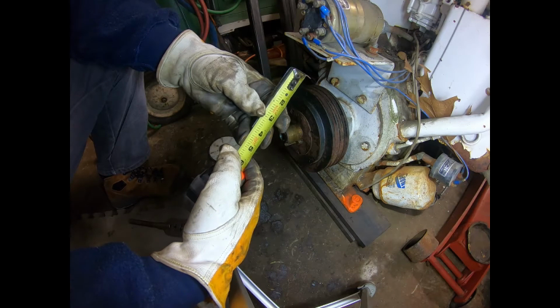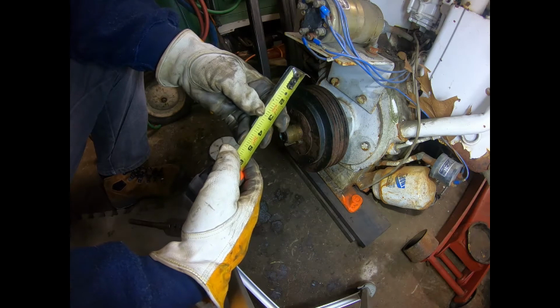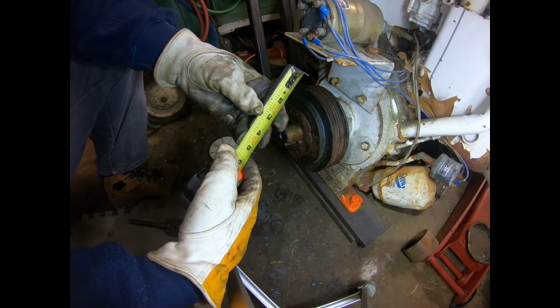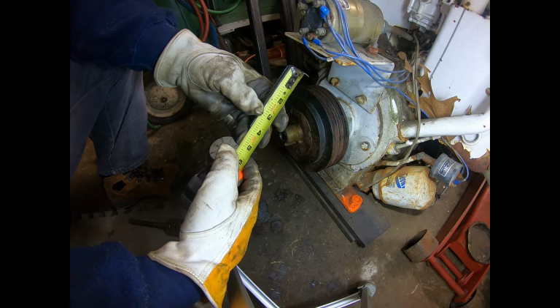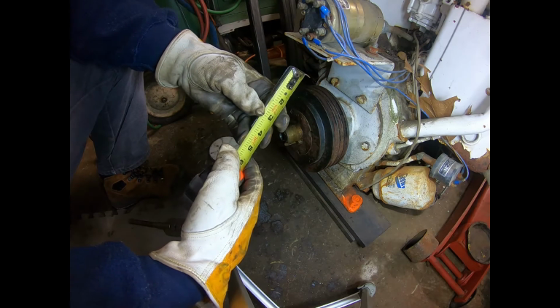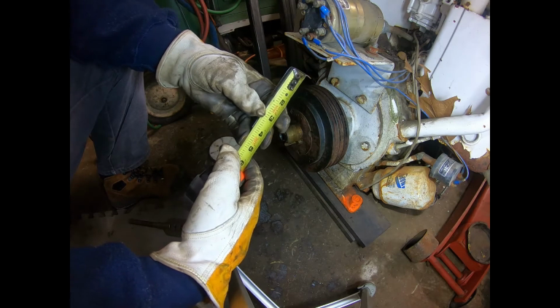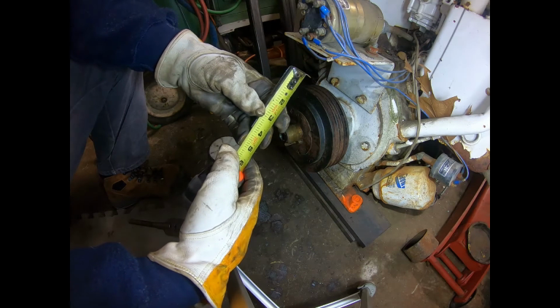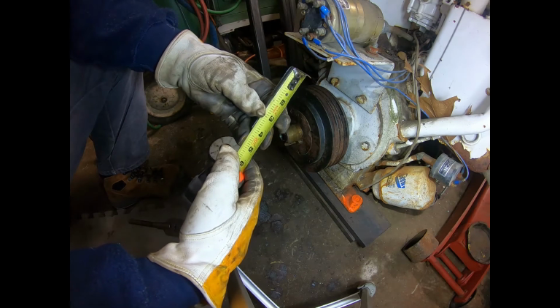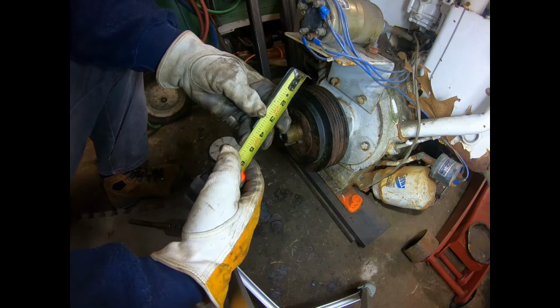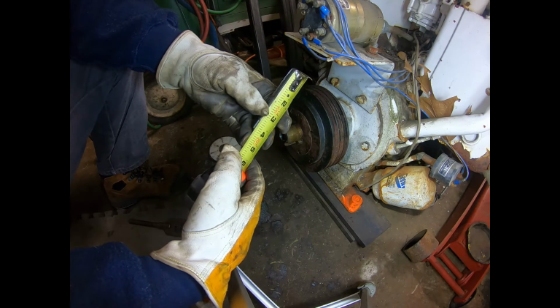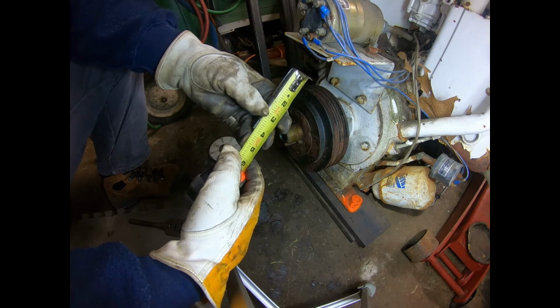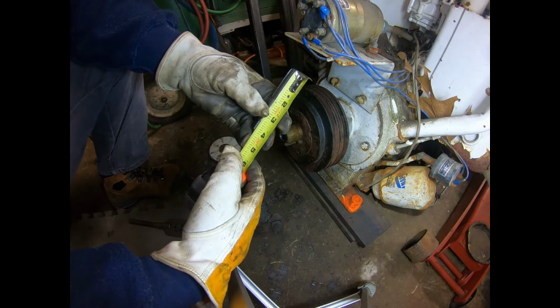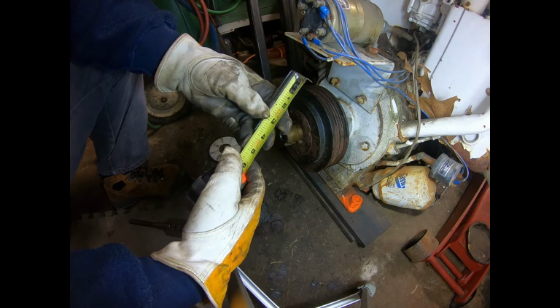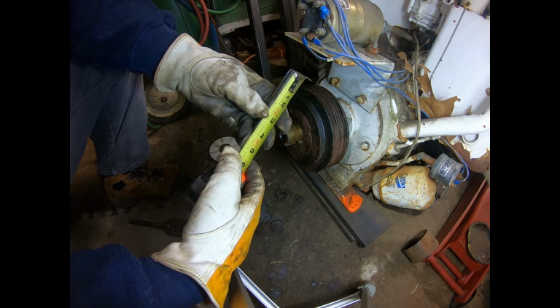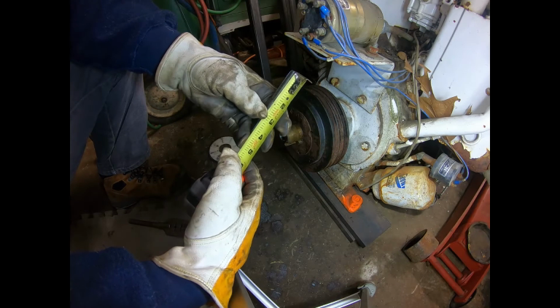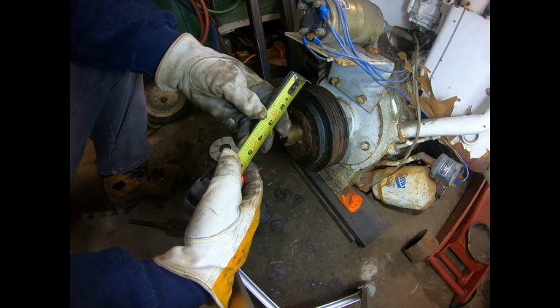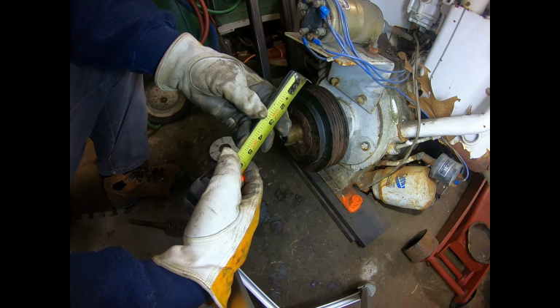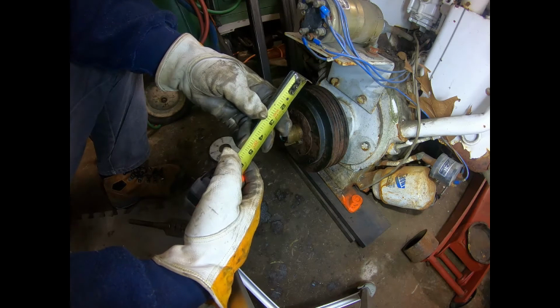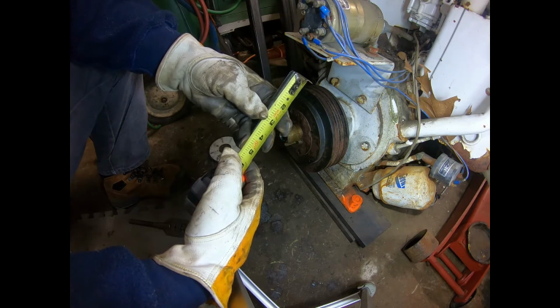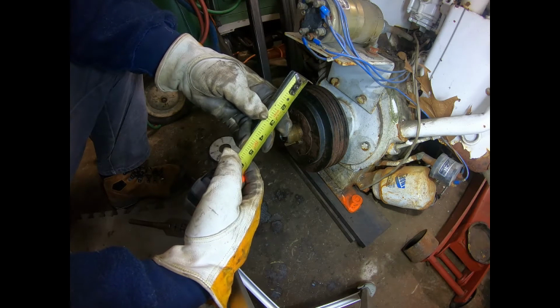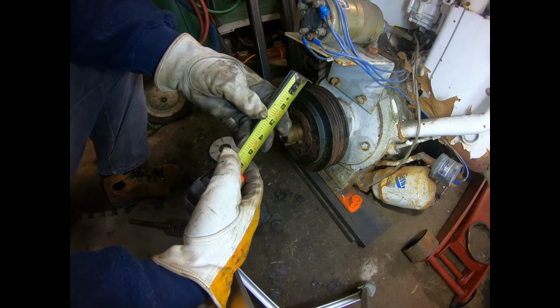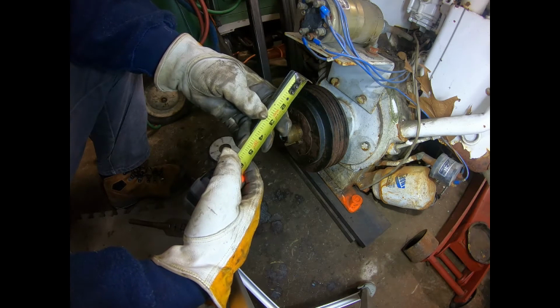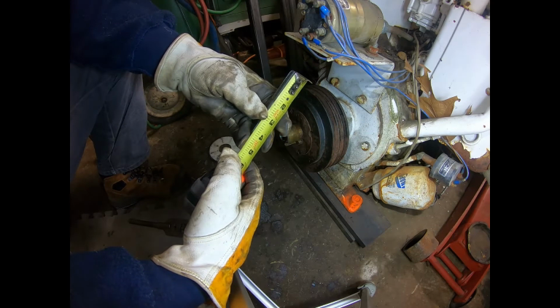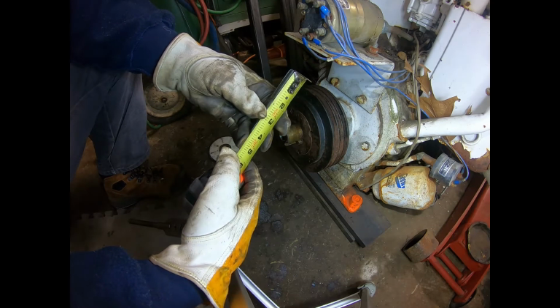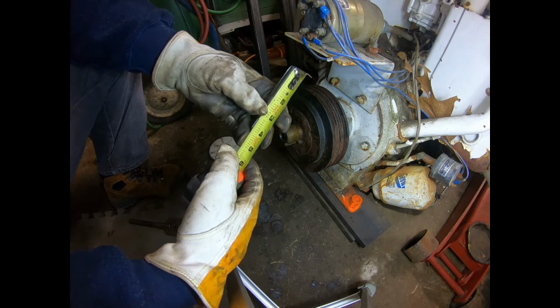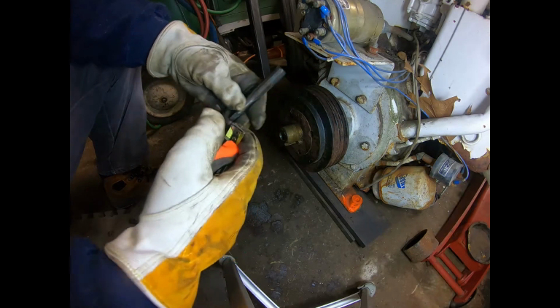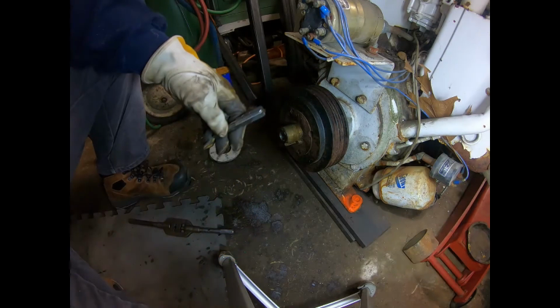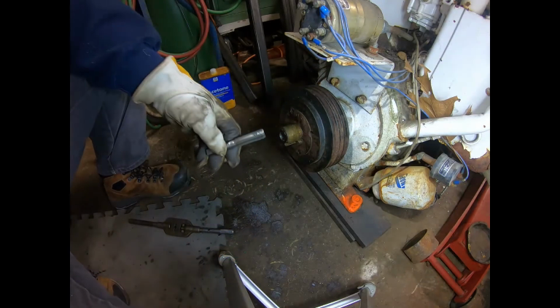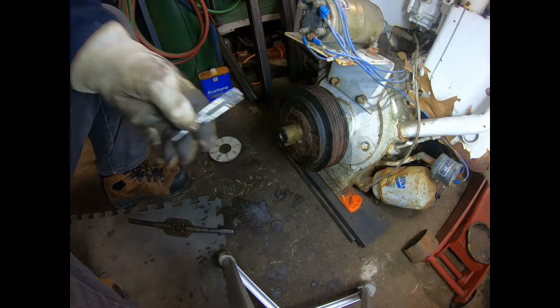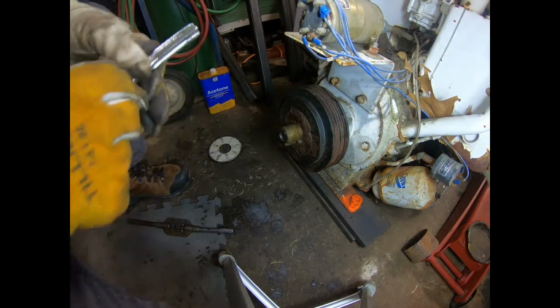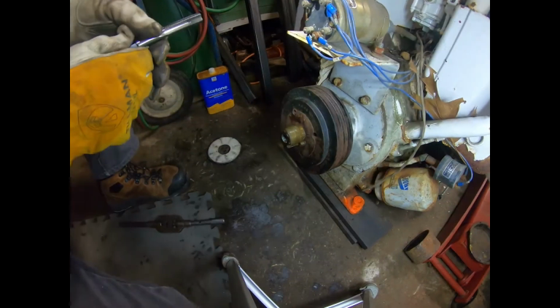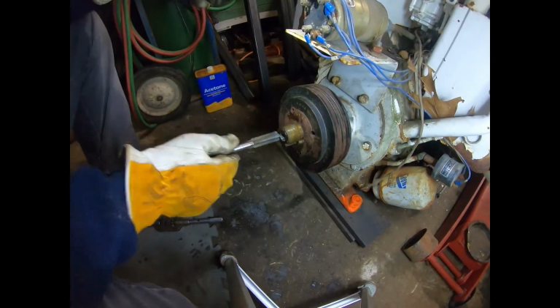I think we hit bottom almost, because we said that hole was just over an inch and three quarters, and plus there's a crown on it, so I think that's it.